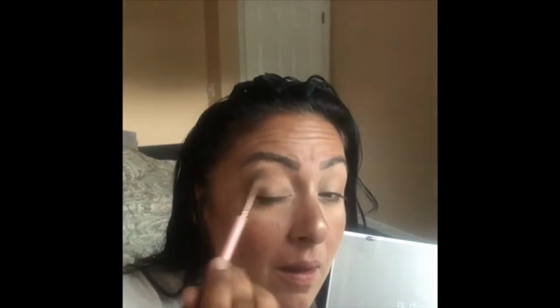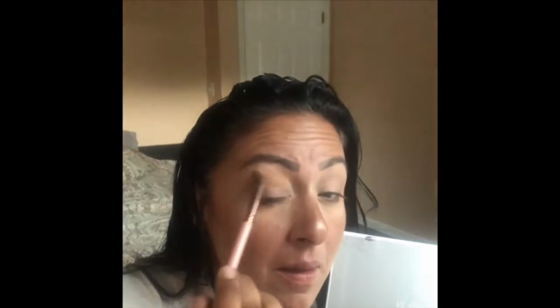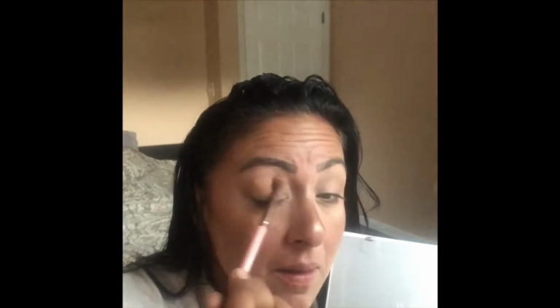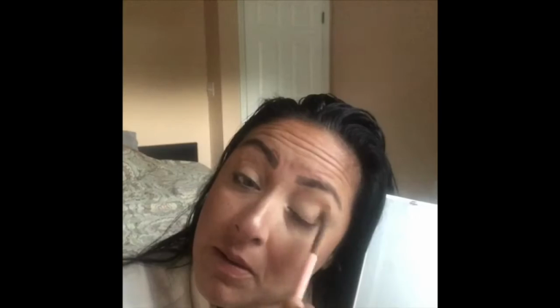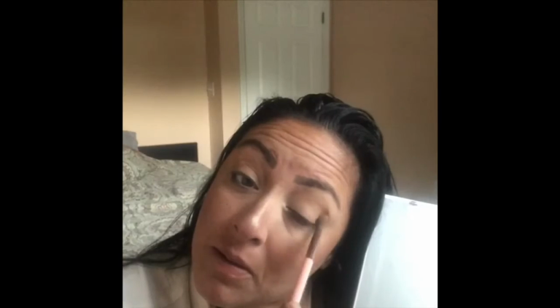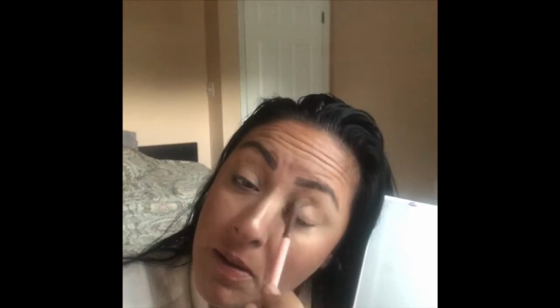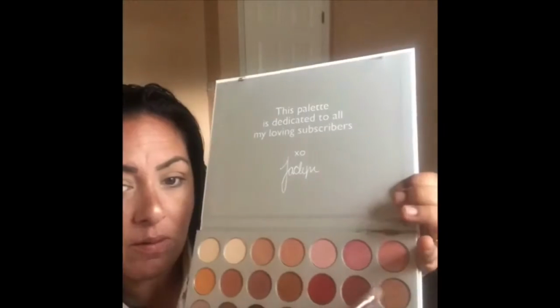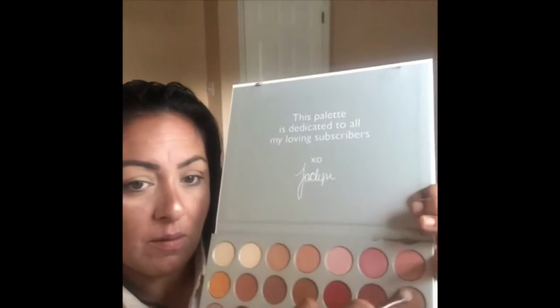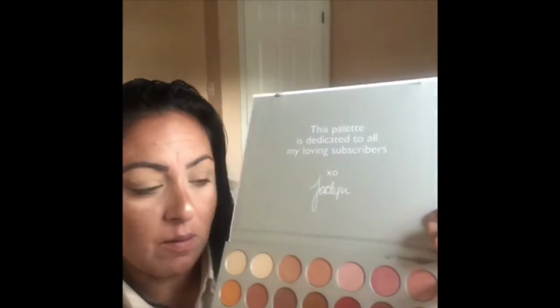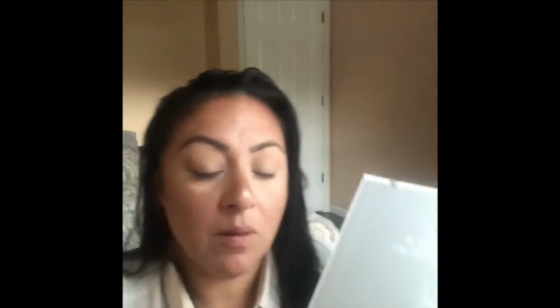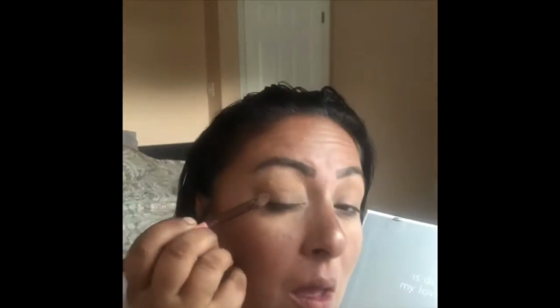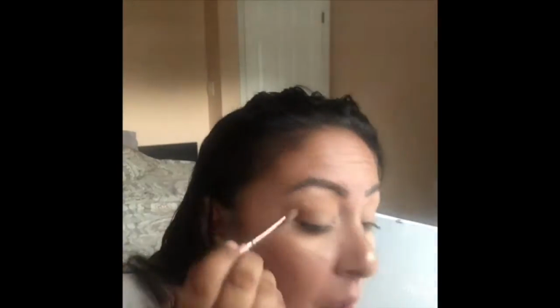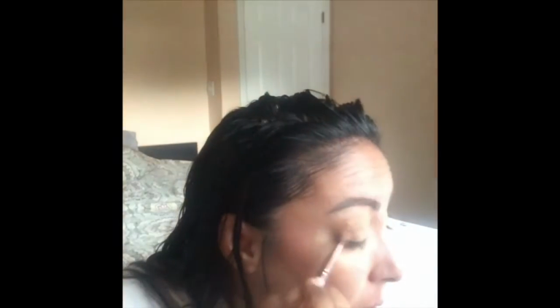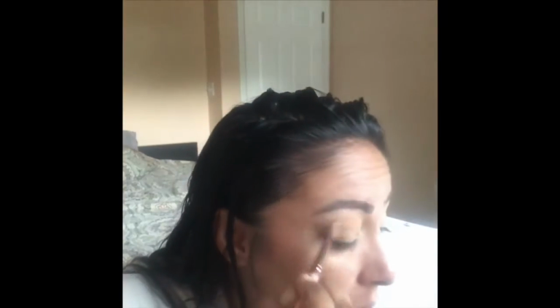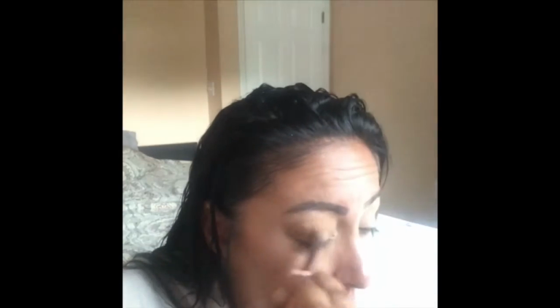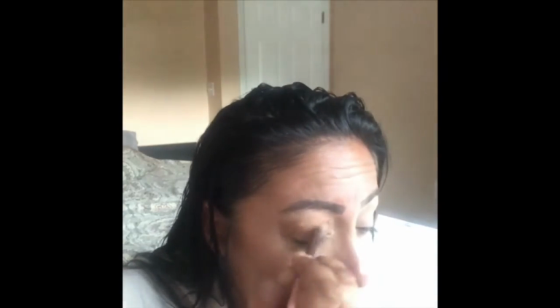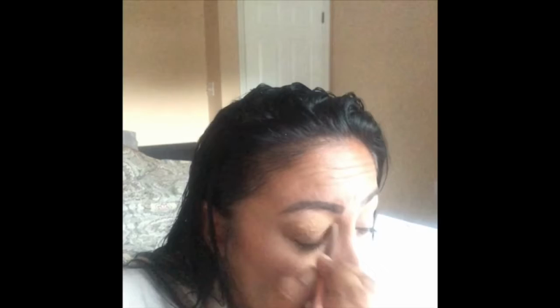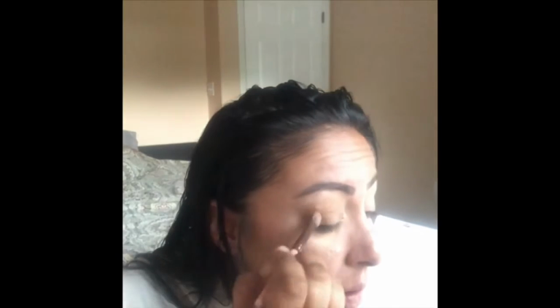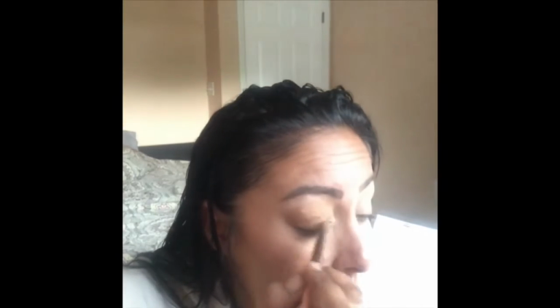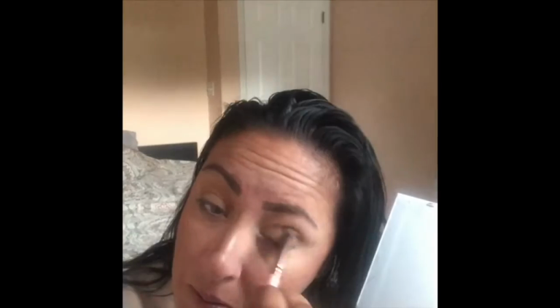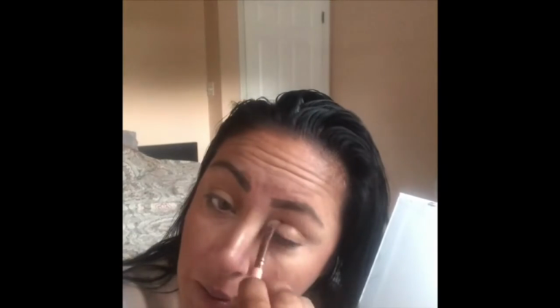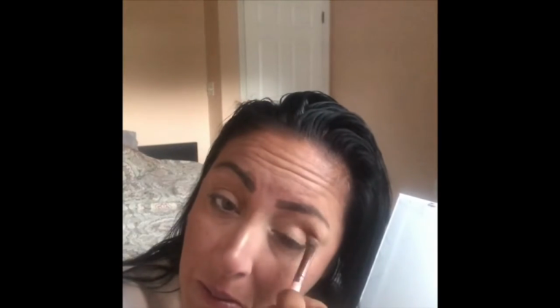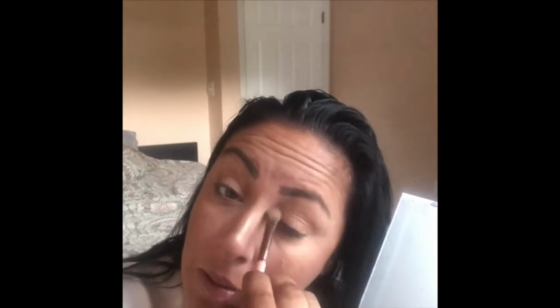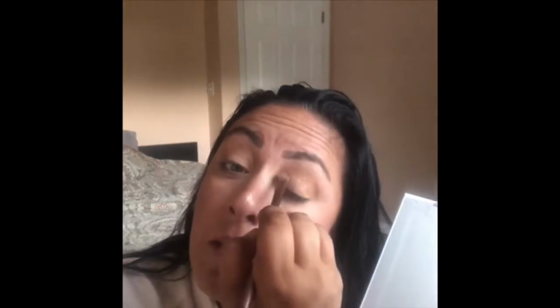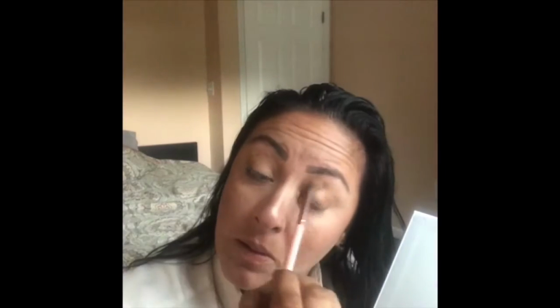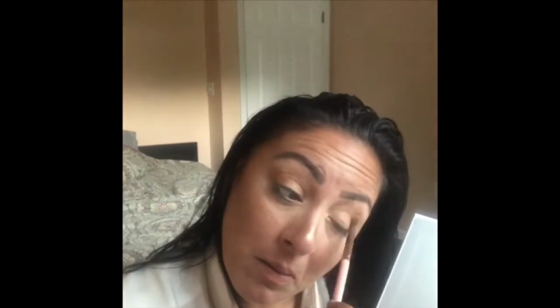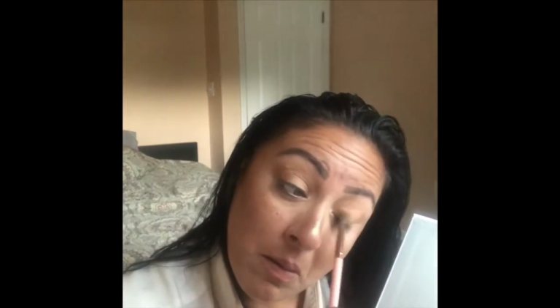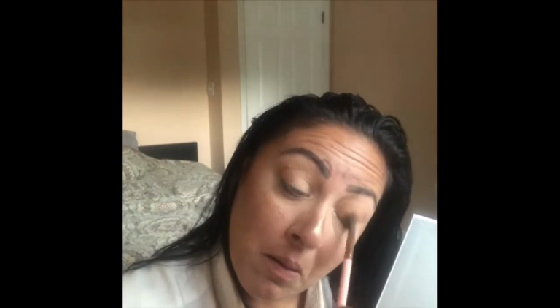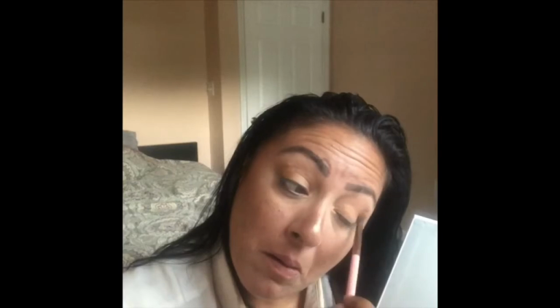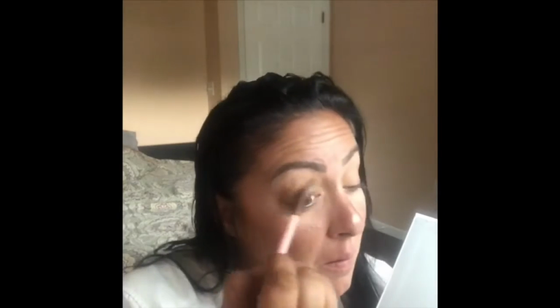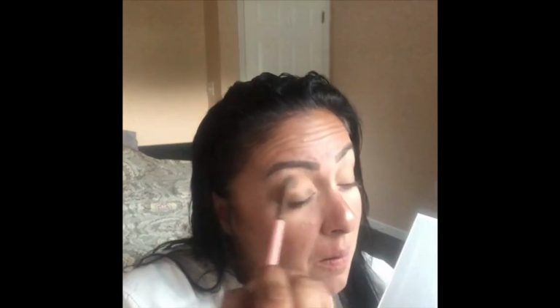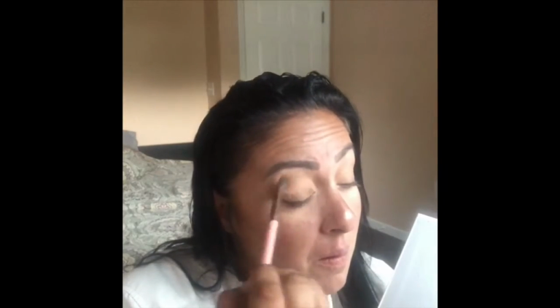I'm taking the color Cream and putting that as my transition shade, buffing that into my crease. Then I'm going on top of it with Queen, which is like a golden champagne color — I'm gonna buff that over the transition shade. Then I'm gonna go in with Hunts in the crease.